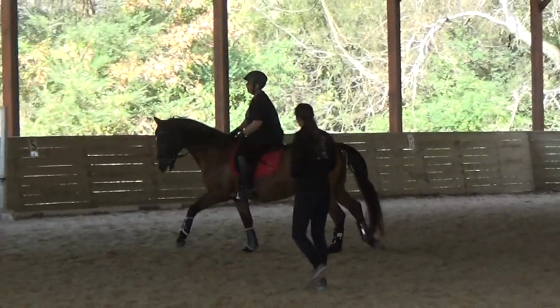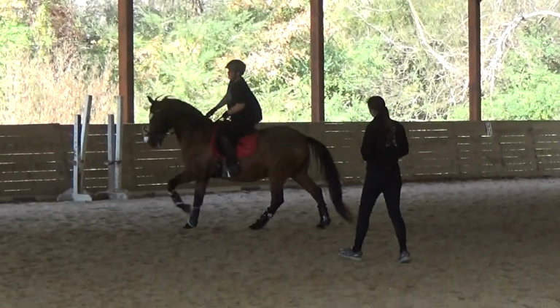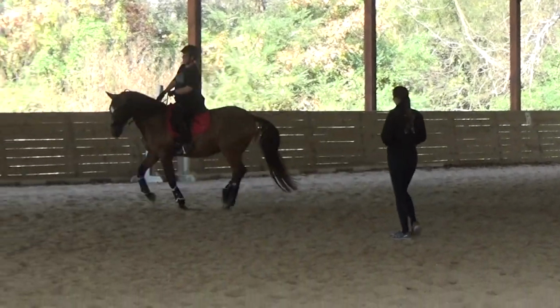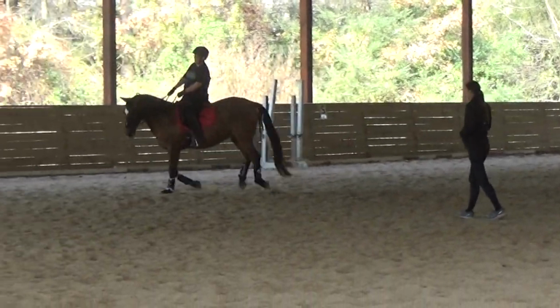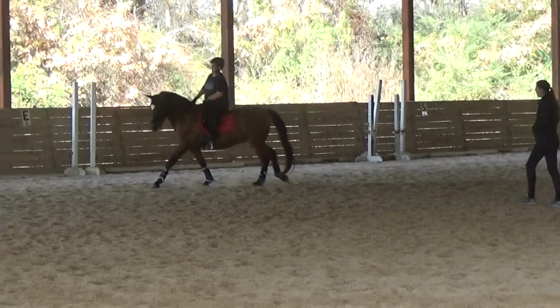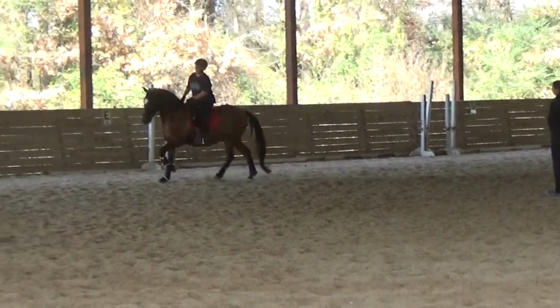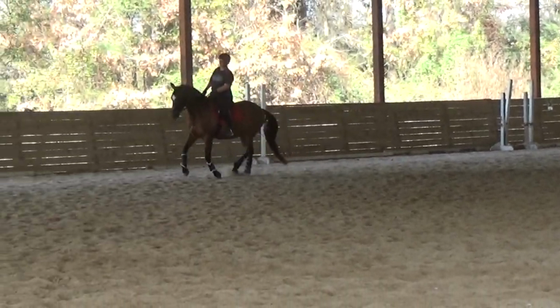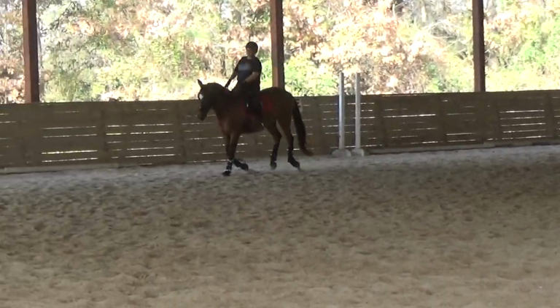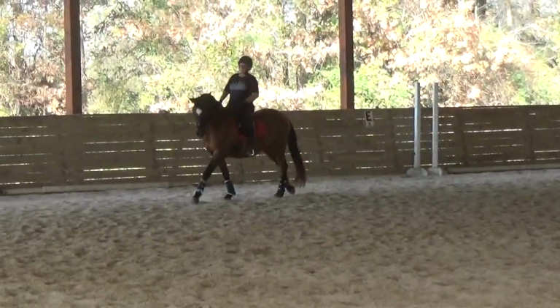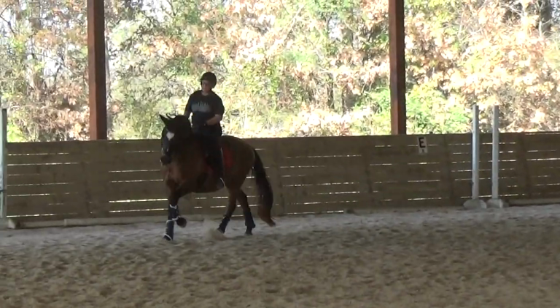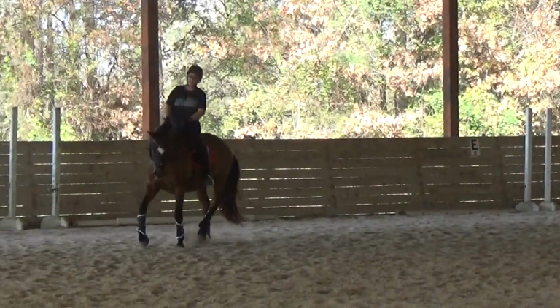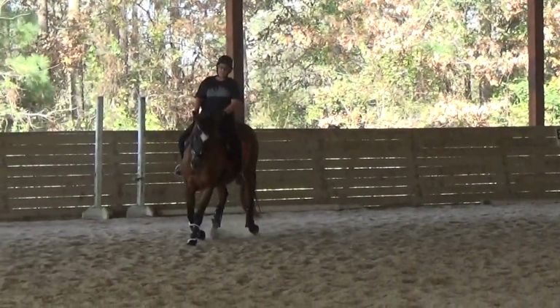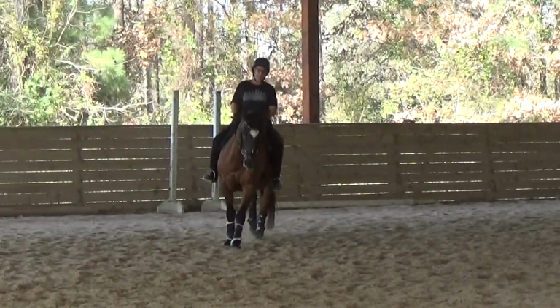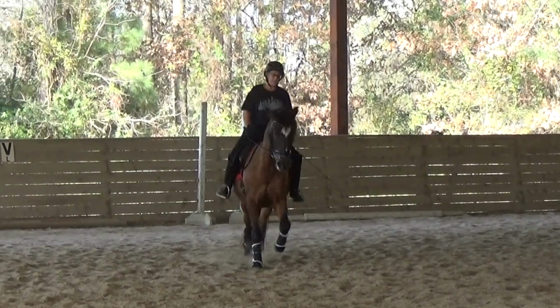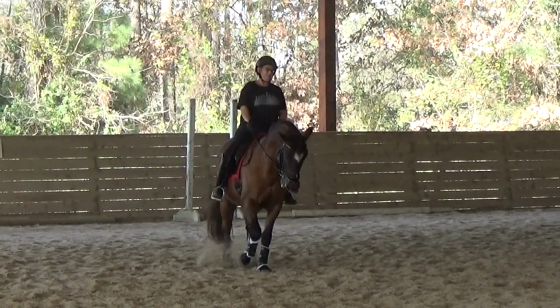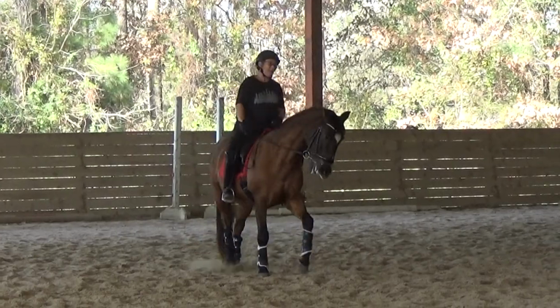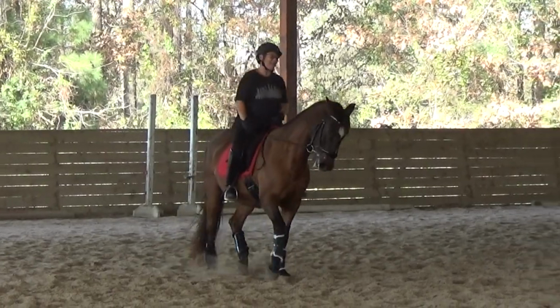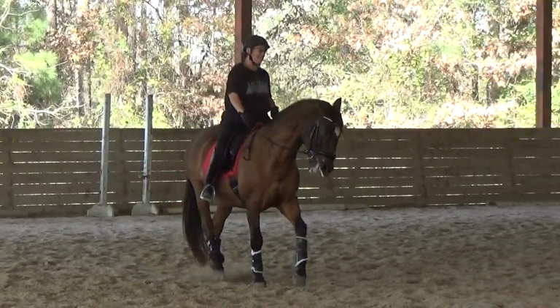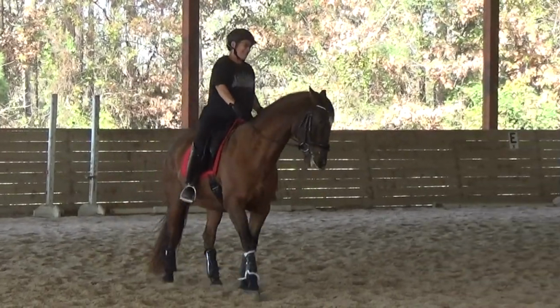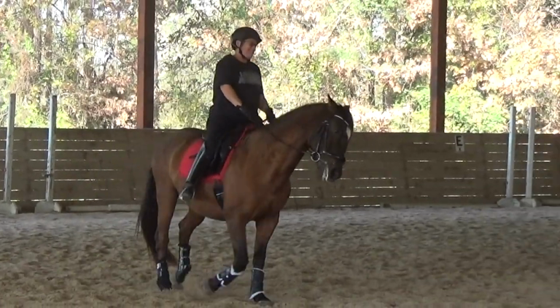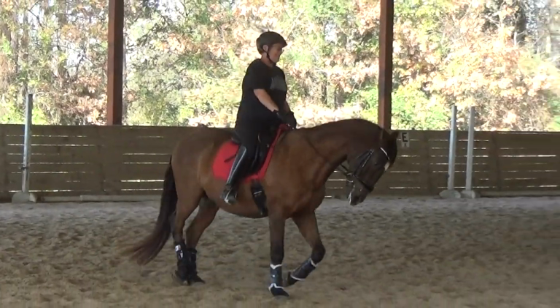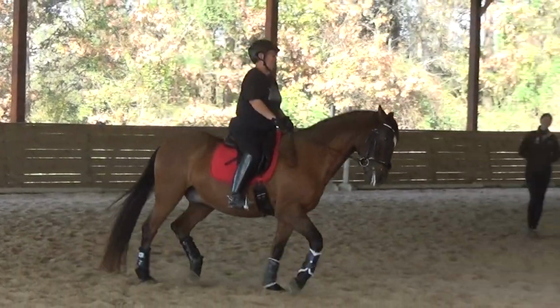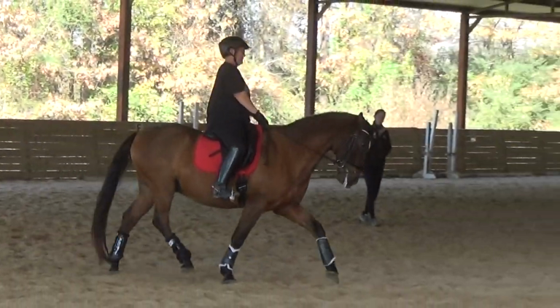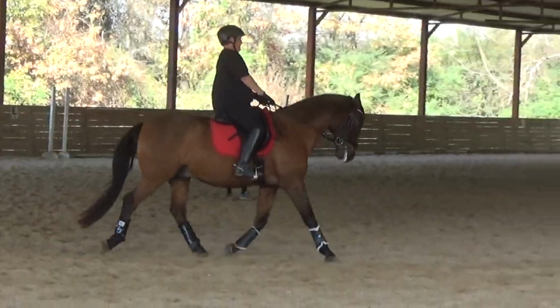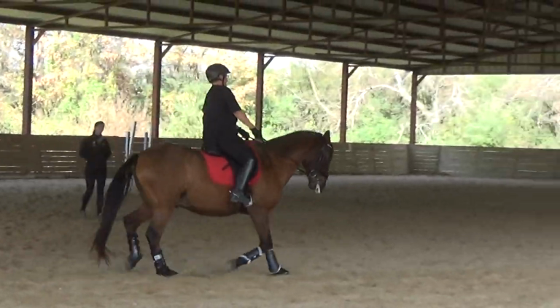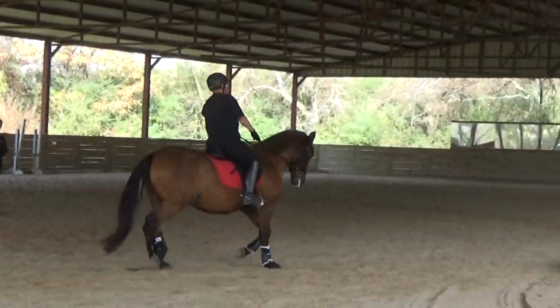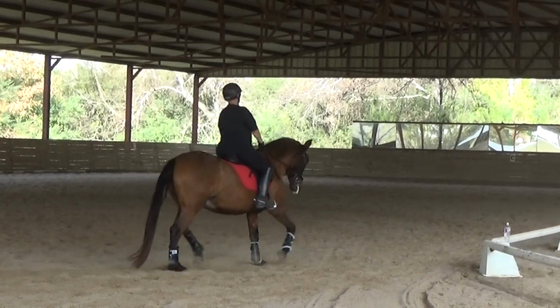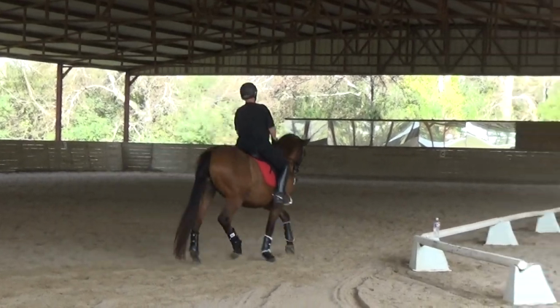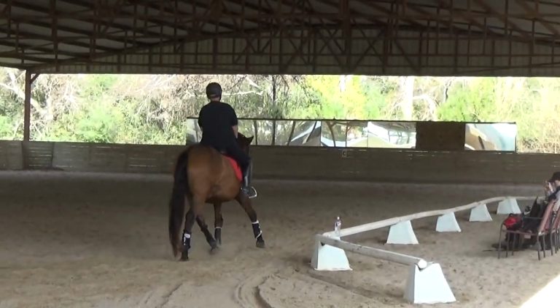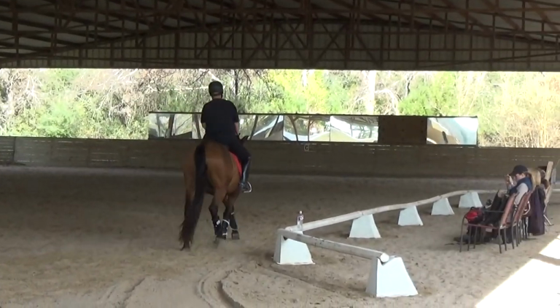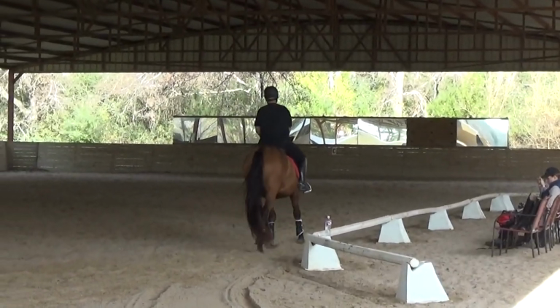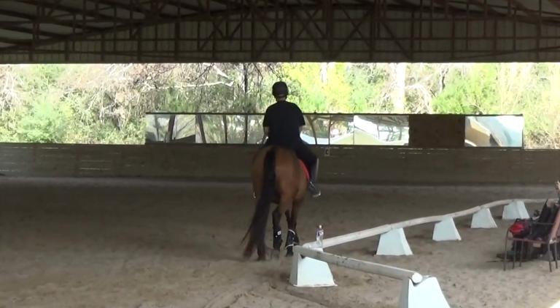Double. Do that one more time. Good. Super. Add power in the trot. Yes. And now walk, quietly. Take your time. And canter.